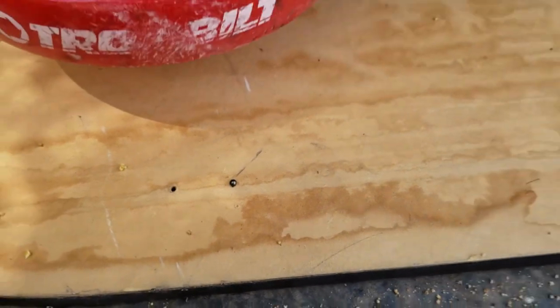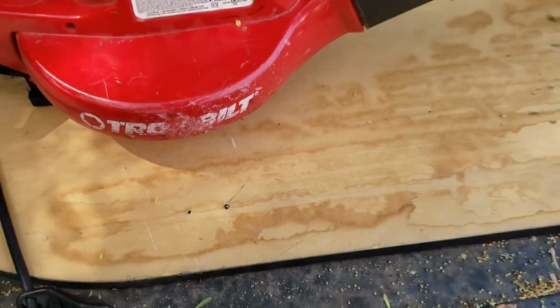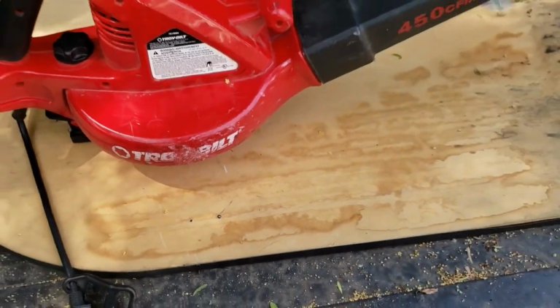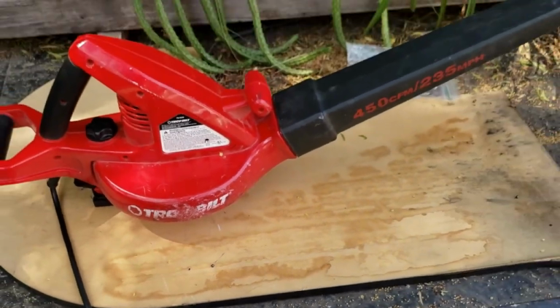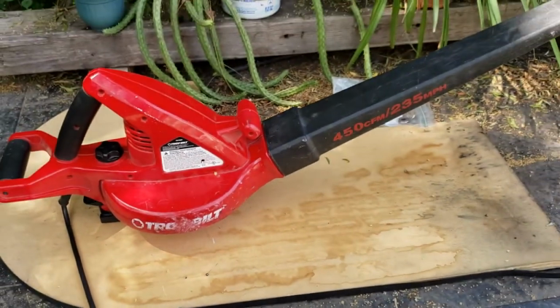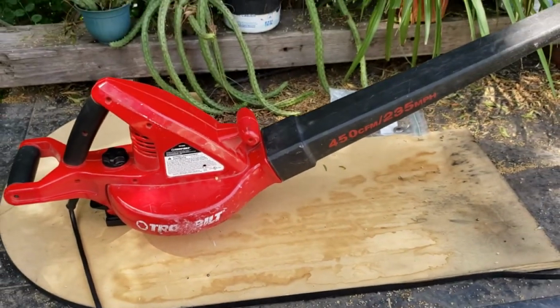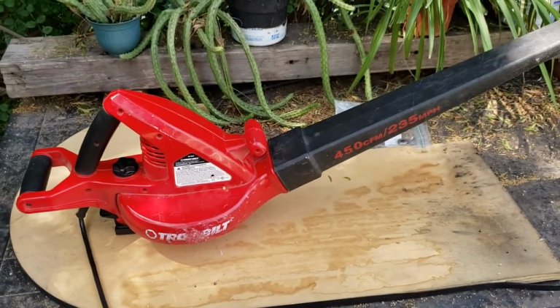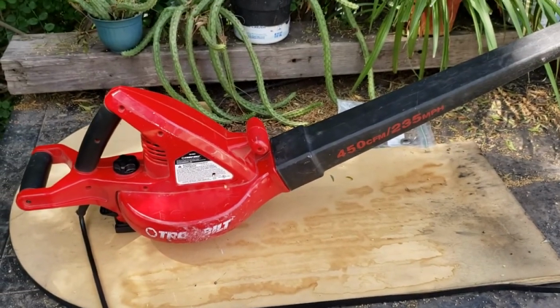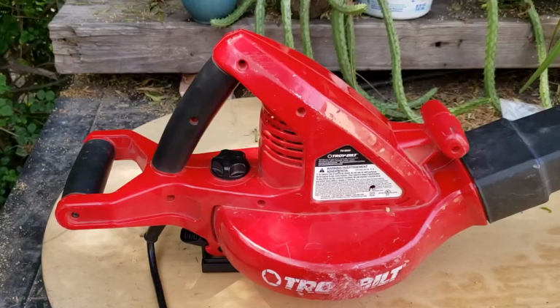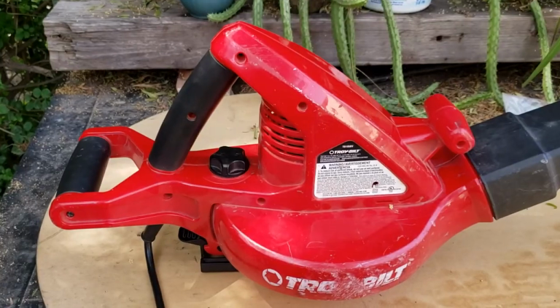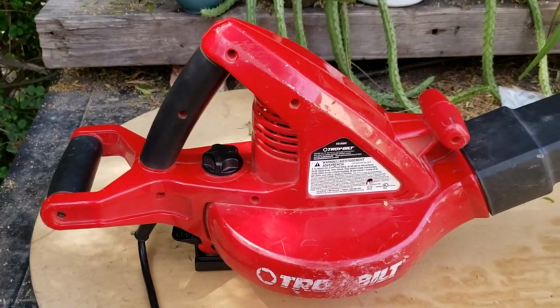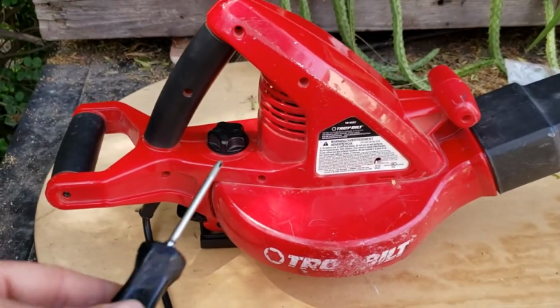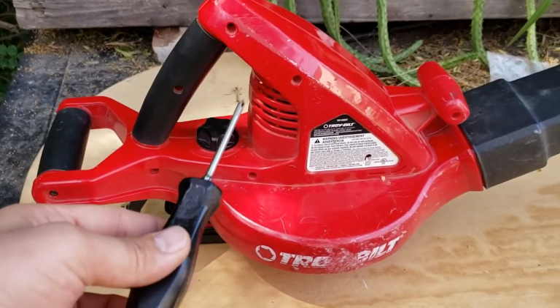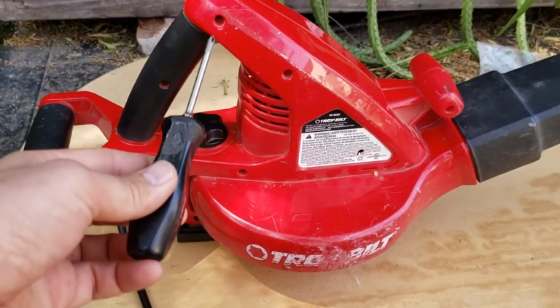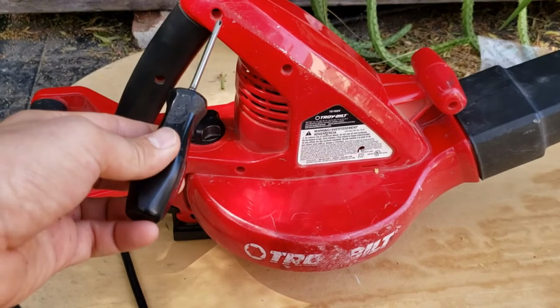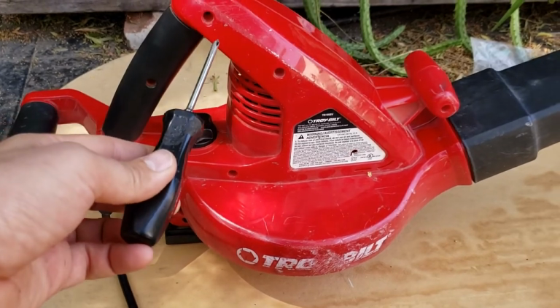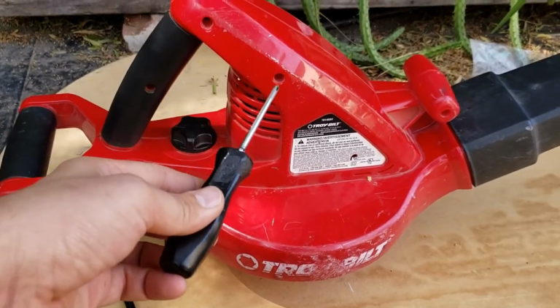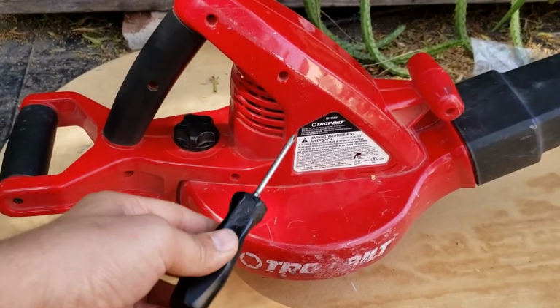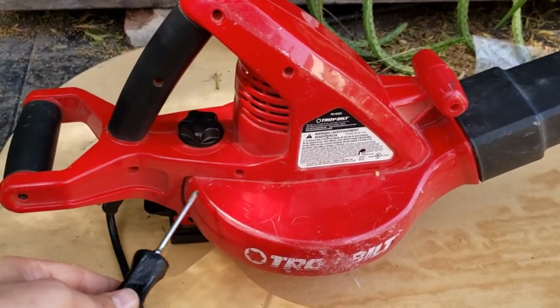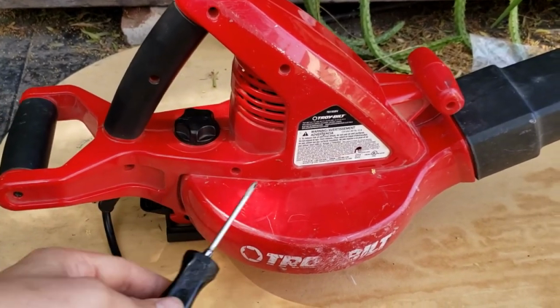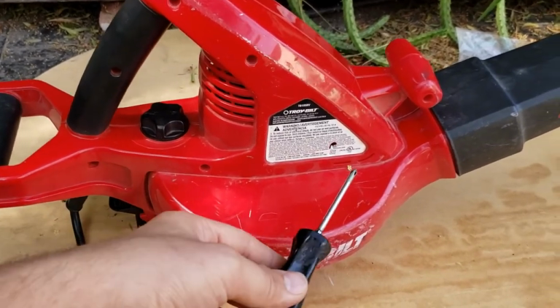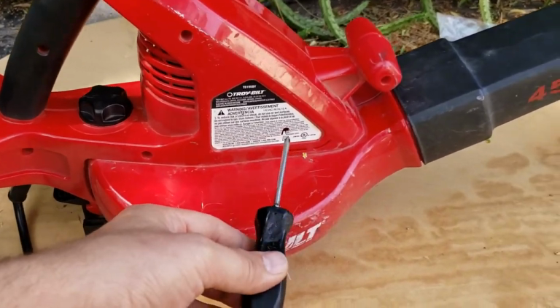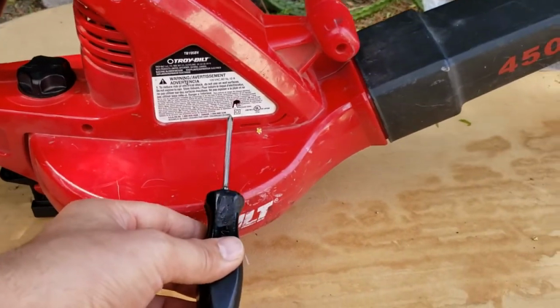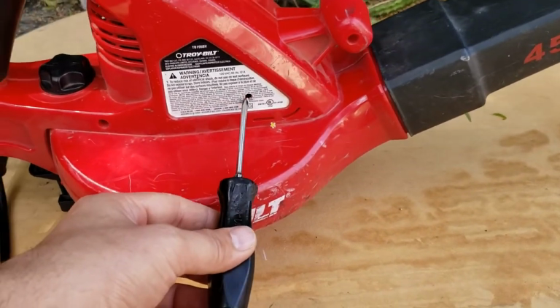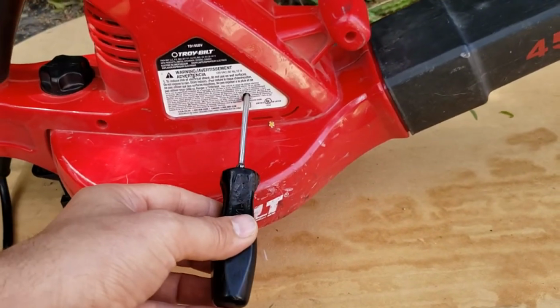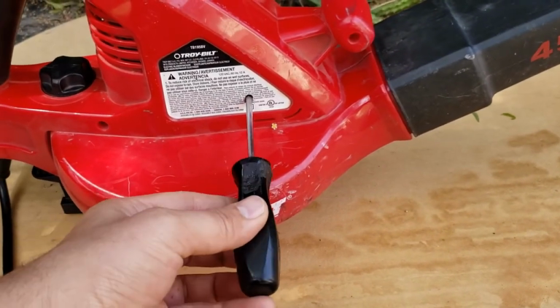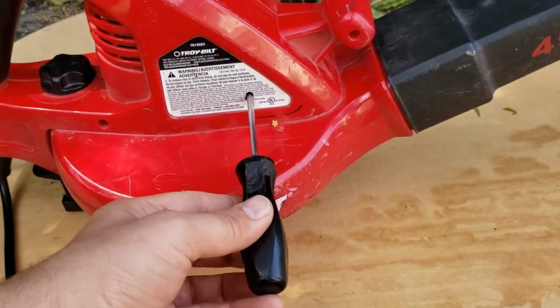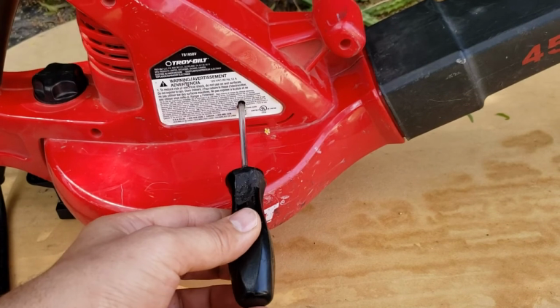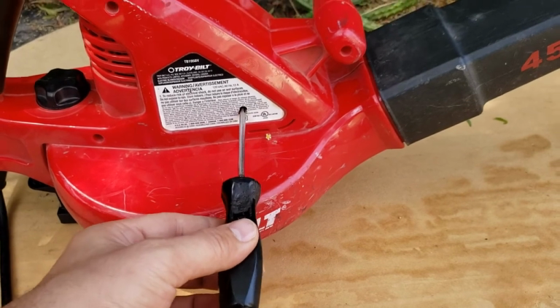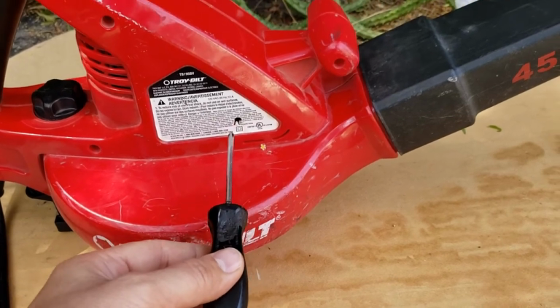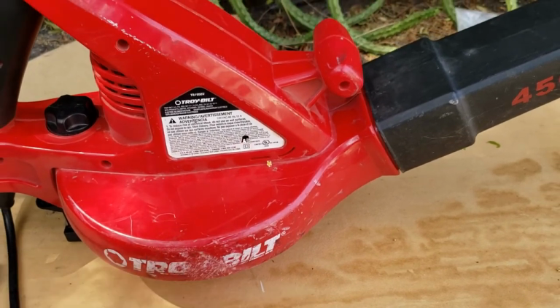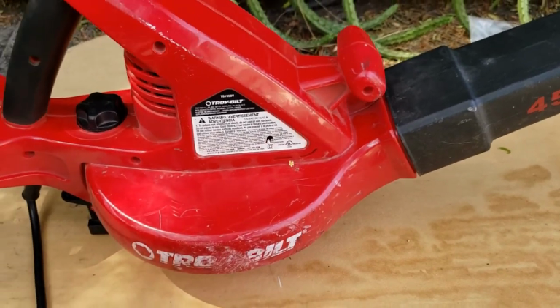Now I'm going to fix it. First up, I'm going to go around with a screwdriver and take all the screws out. There's one tricky one that's hiding right behind here on the paper.